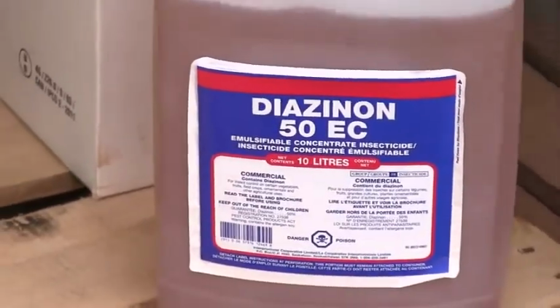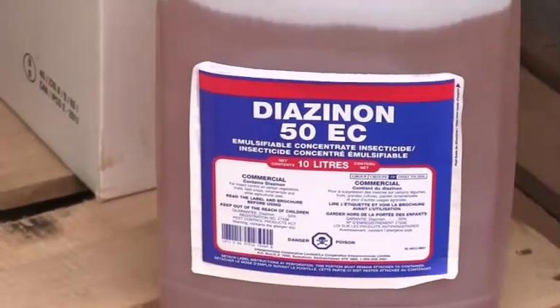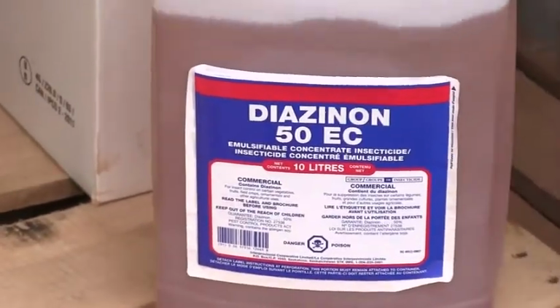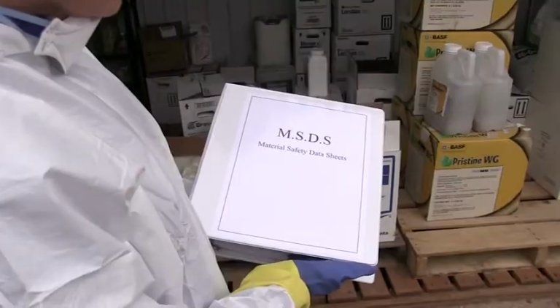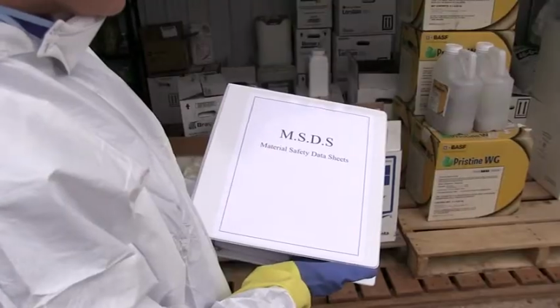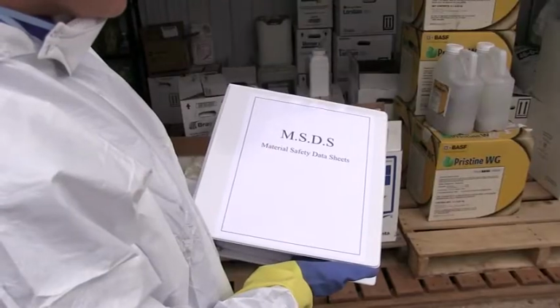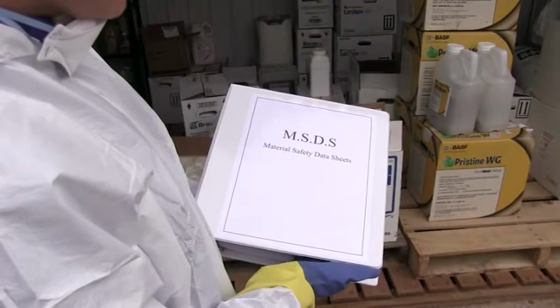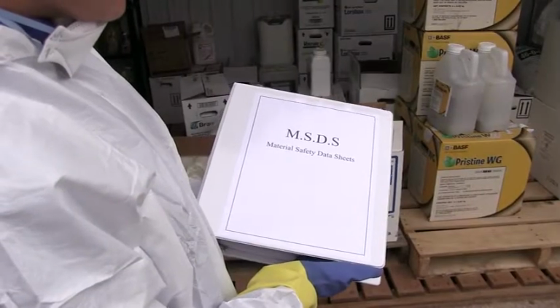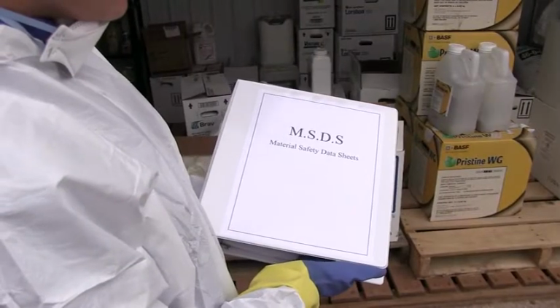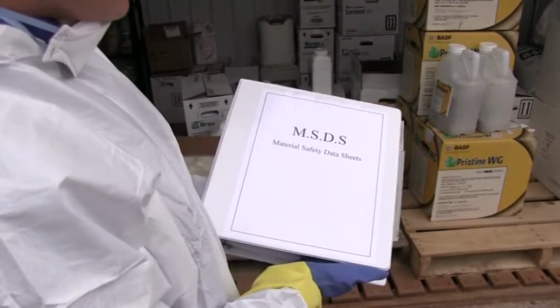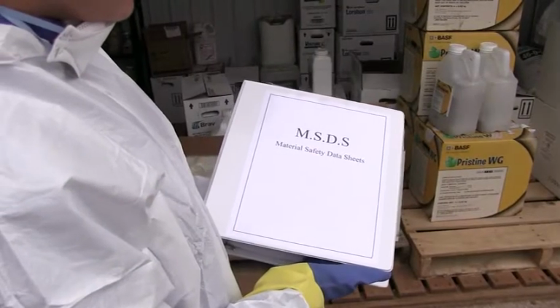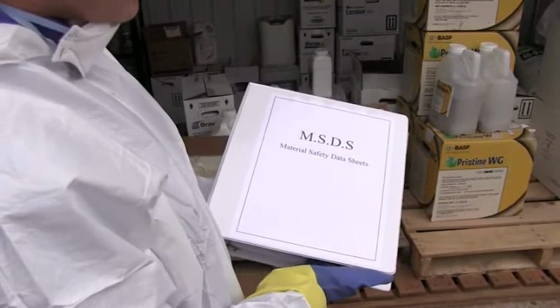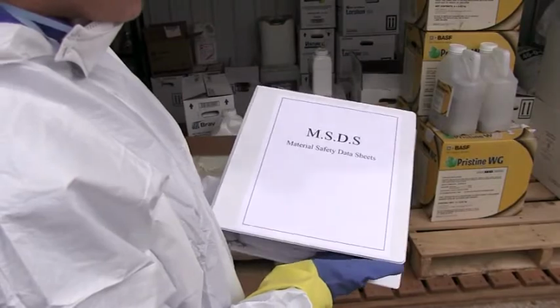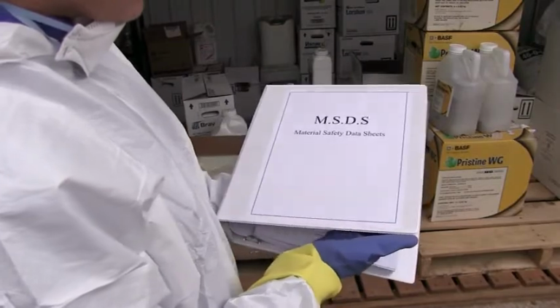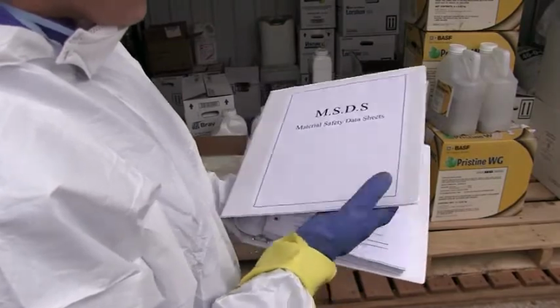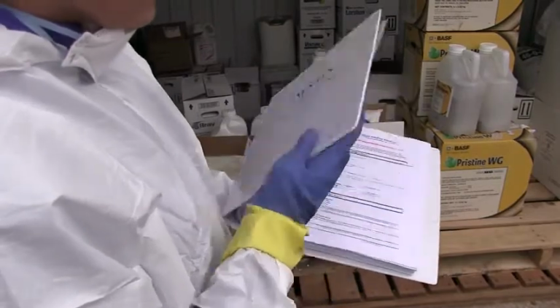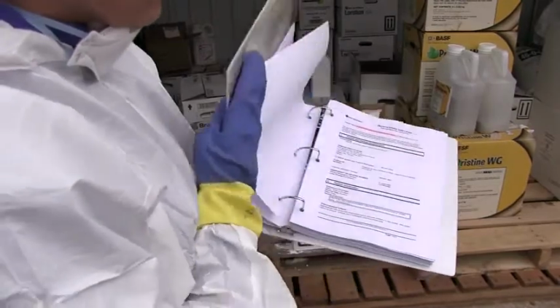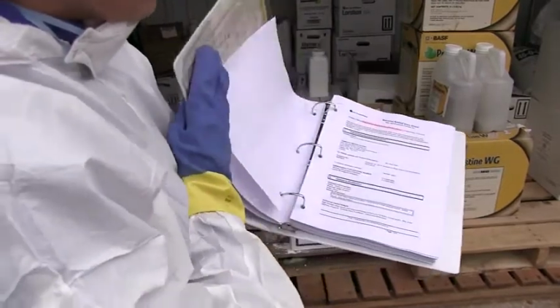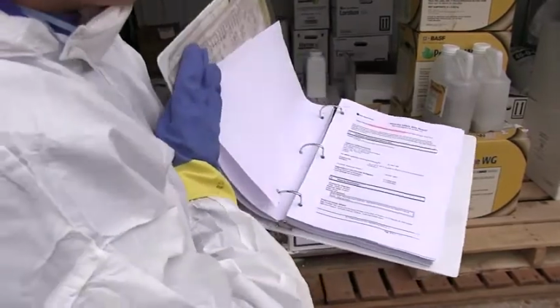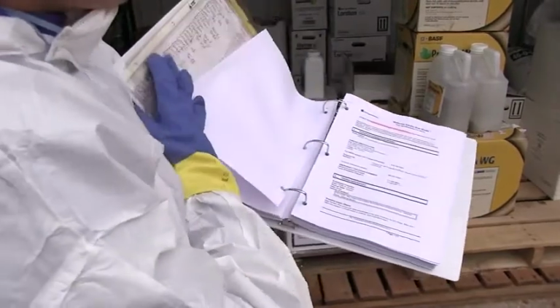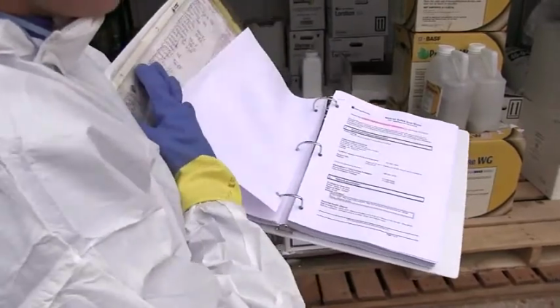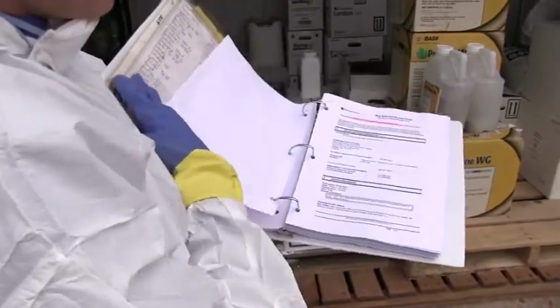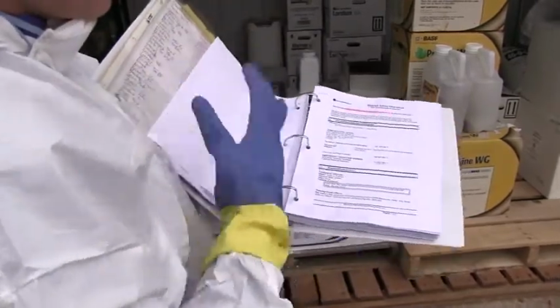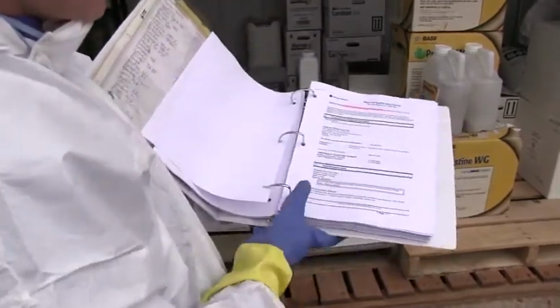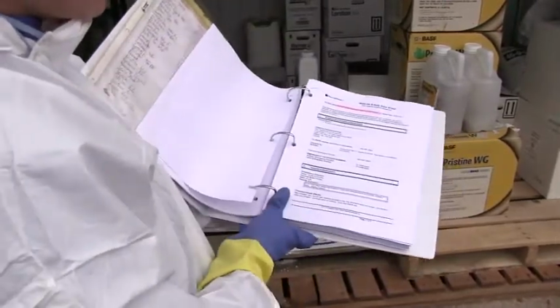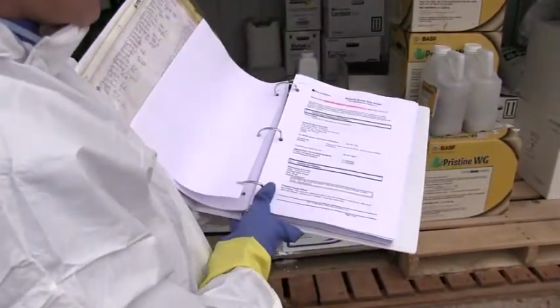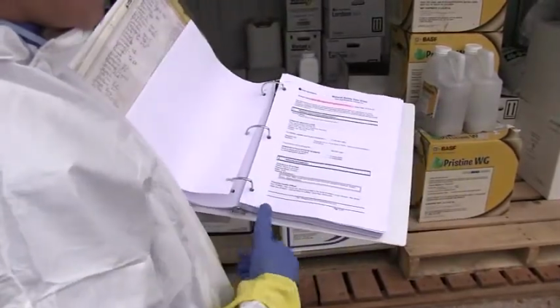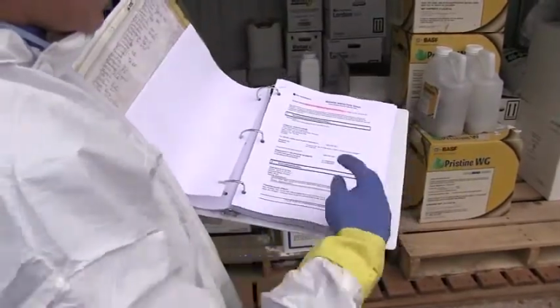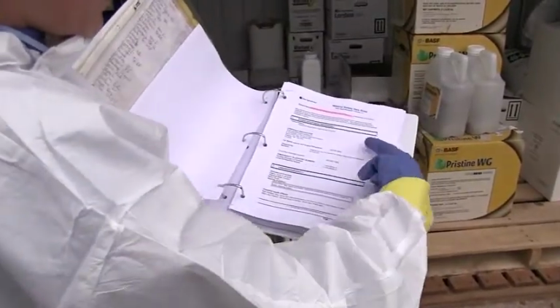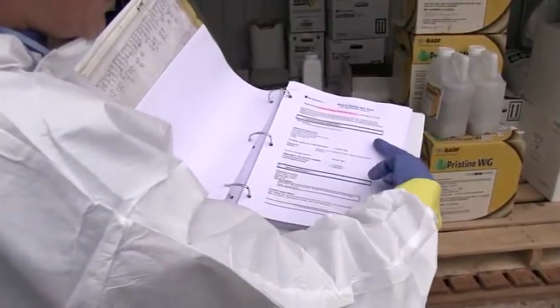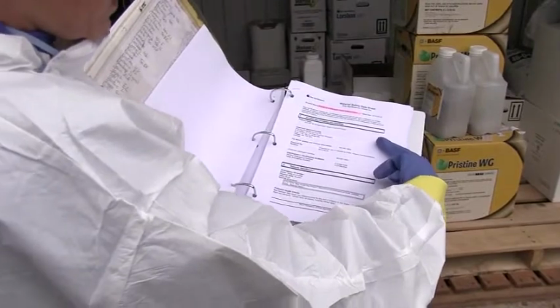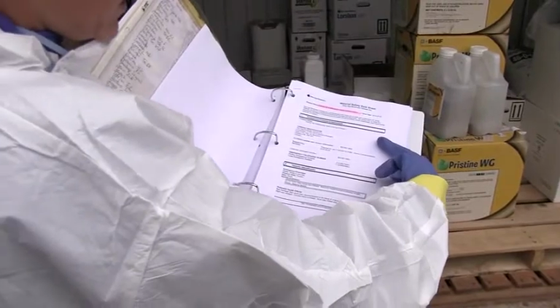When handling chemicals, always refer to the material safety data sheets for that chemical to learn more about how to properly handle it, as well as what to do in case of an emergency.